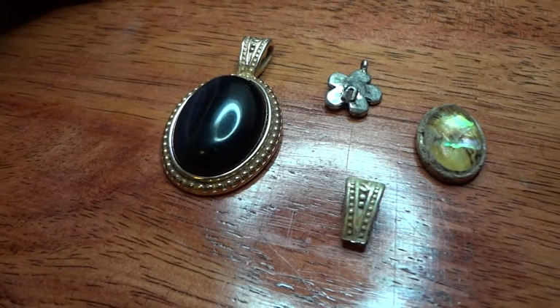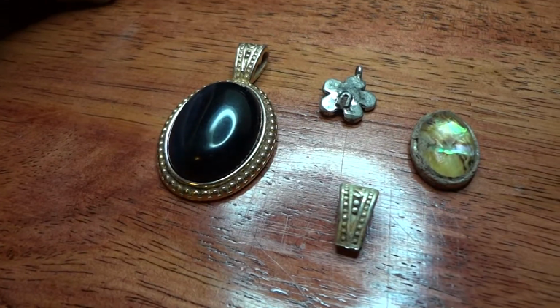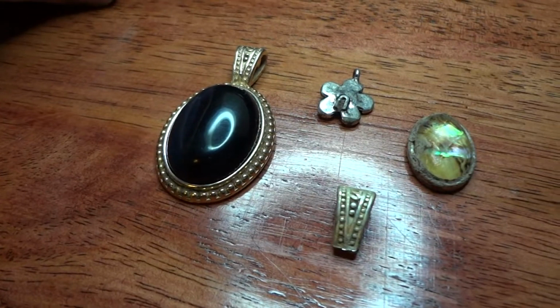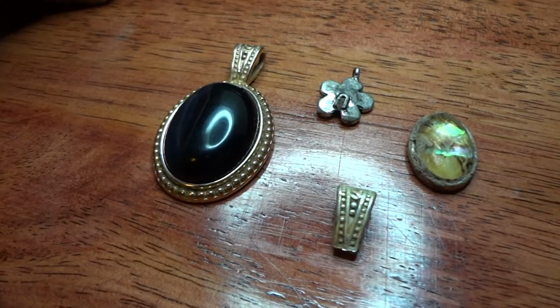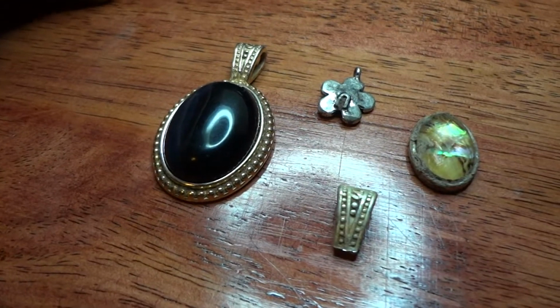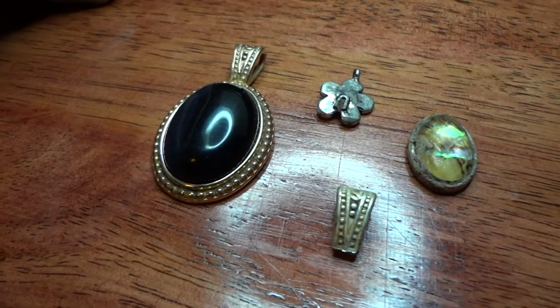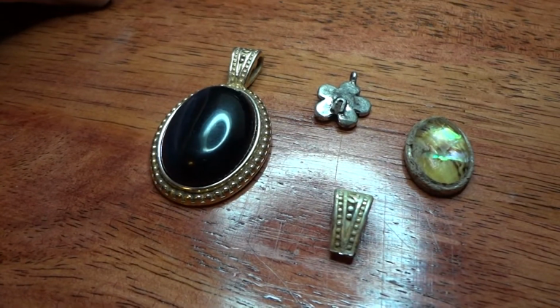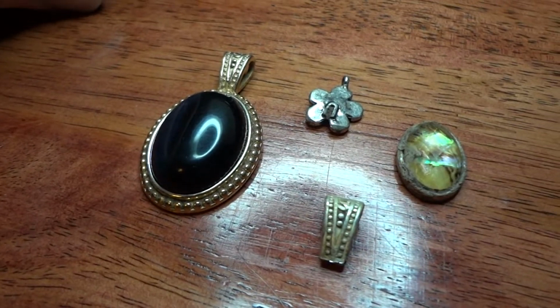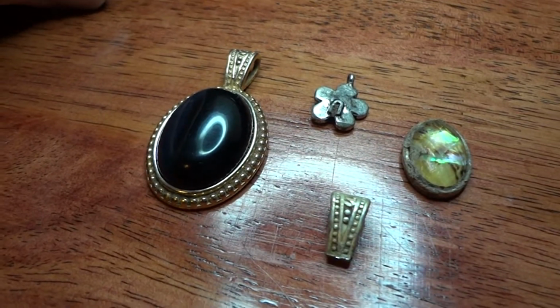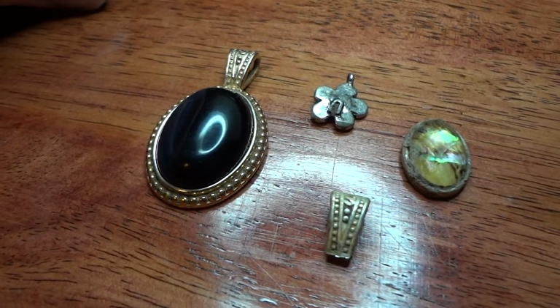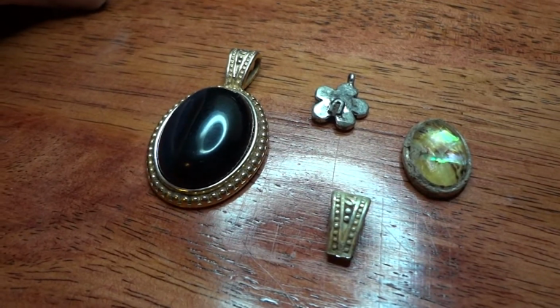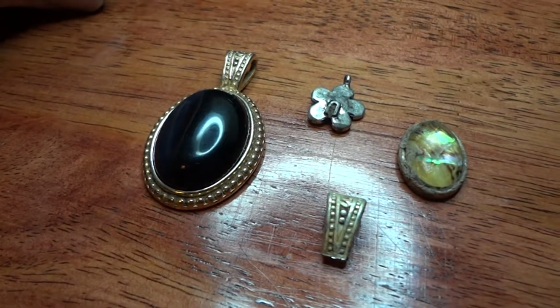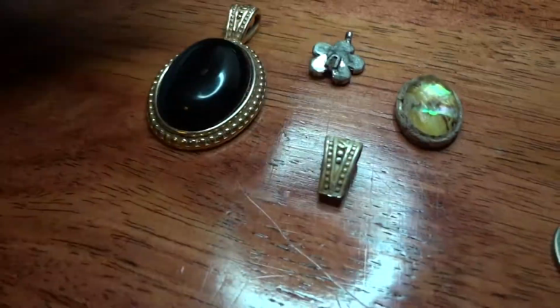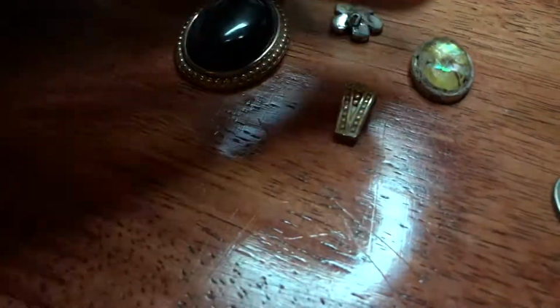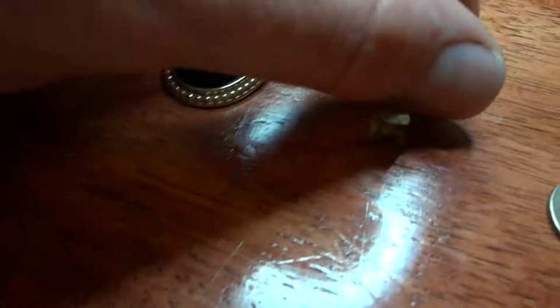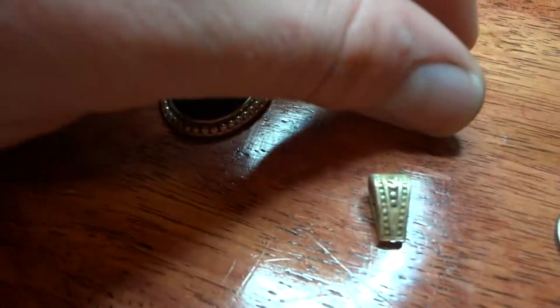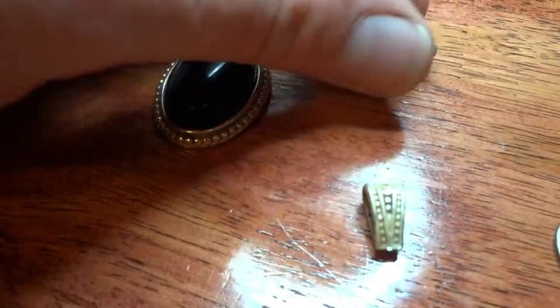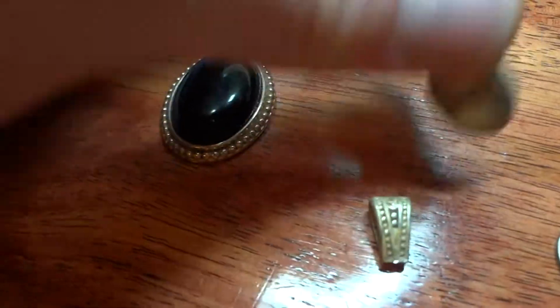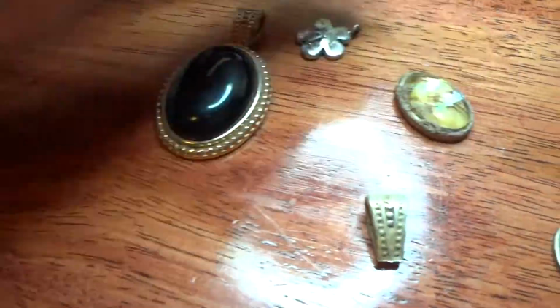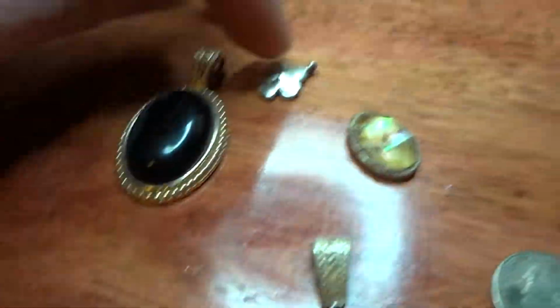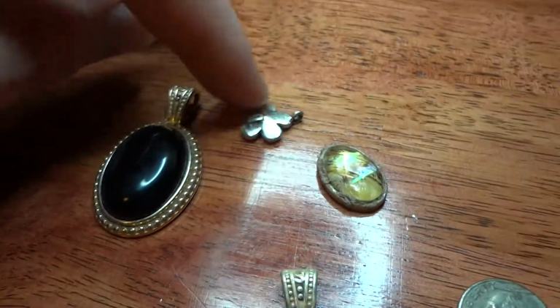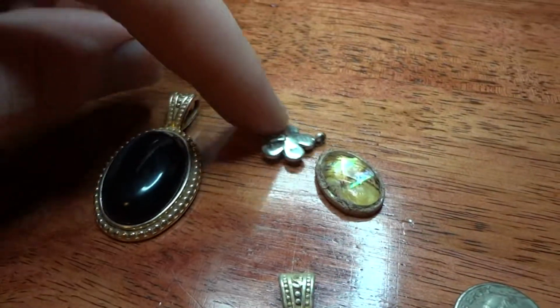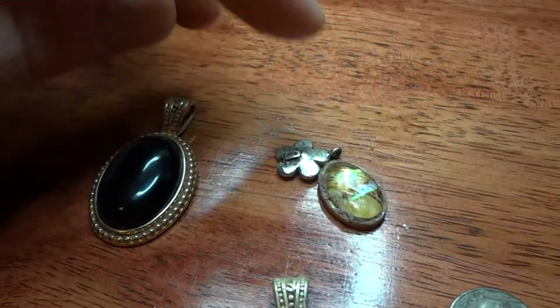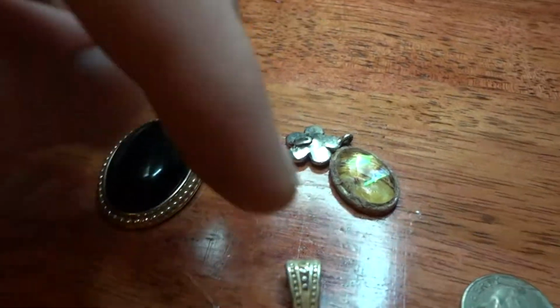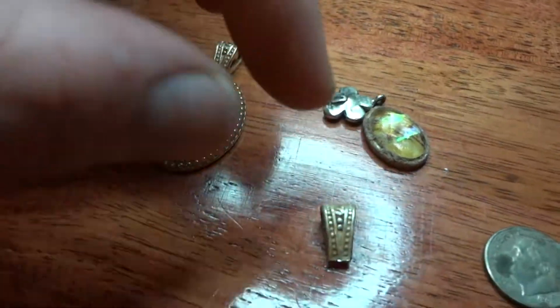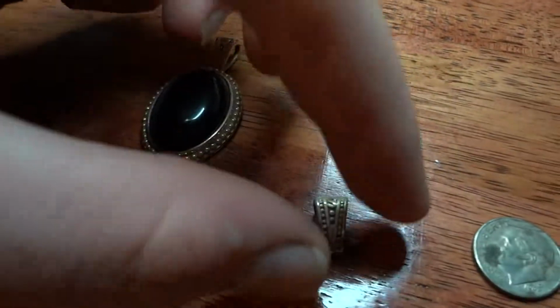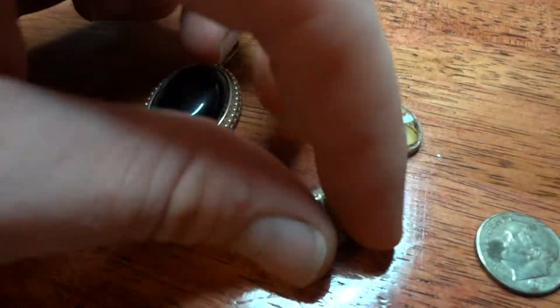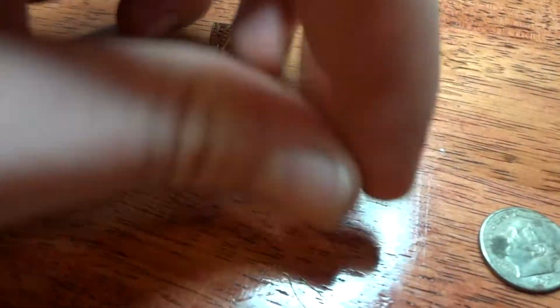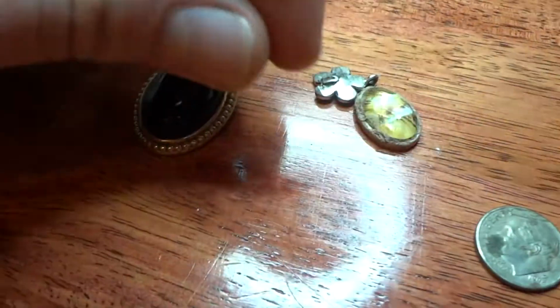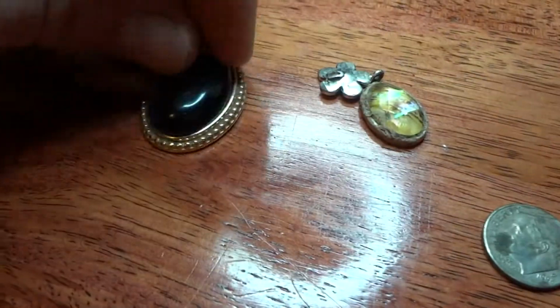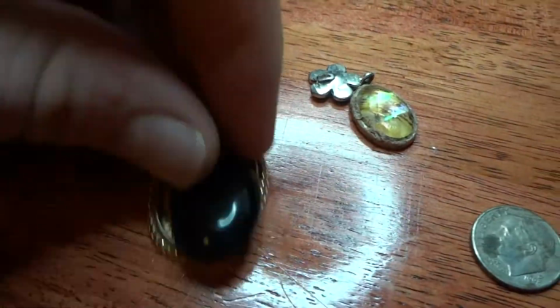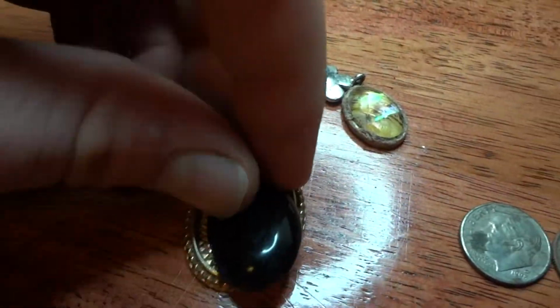Well, my battery died so I just put a new battery in it. I got some junk, and I got — you know, this is really weird.